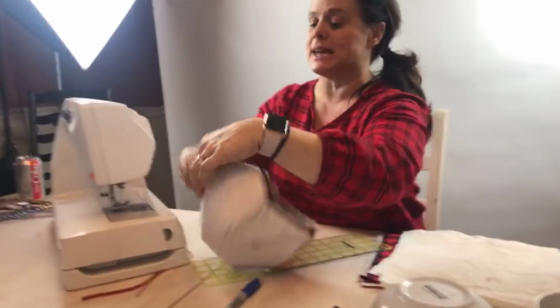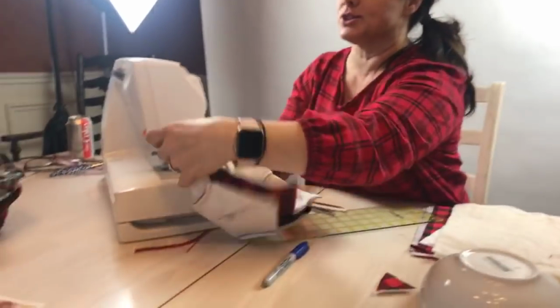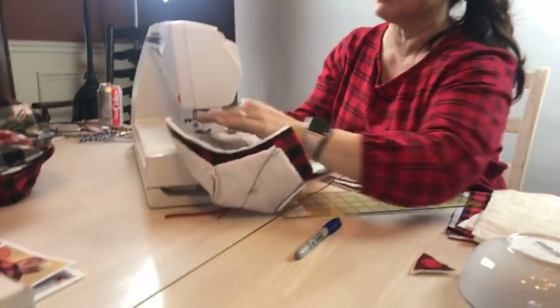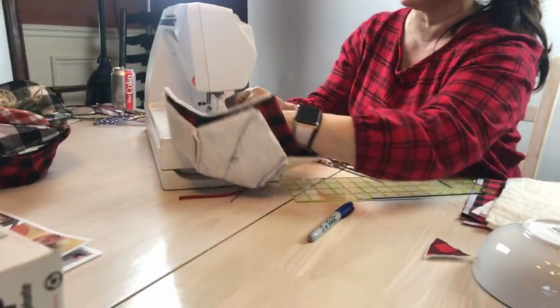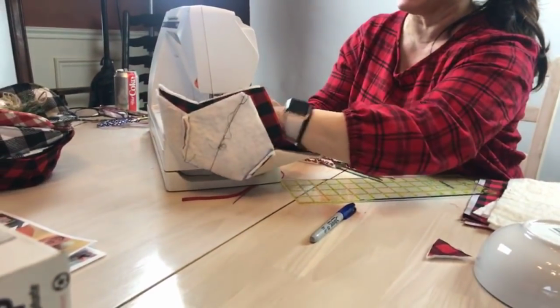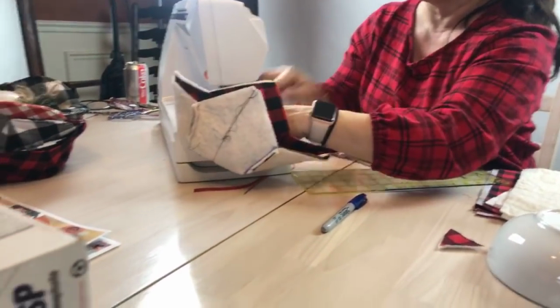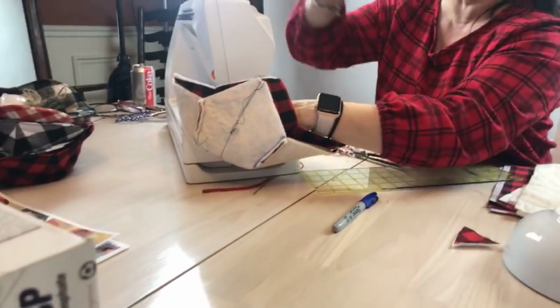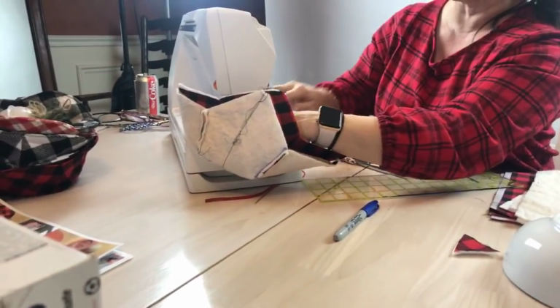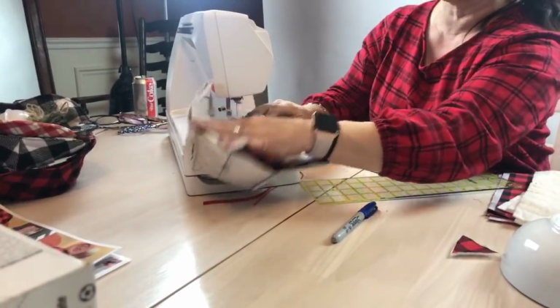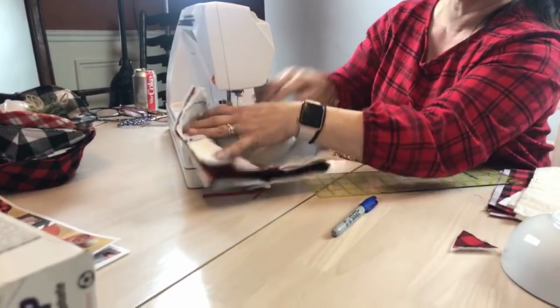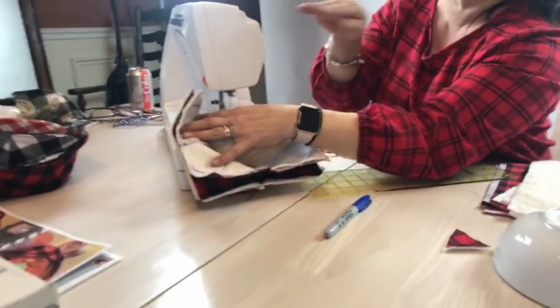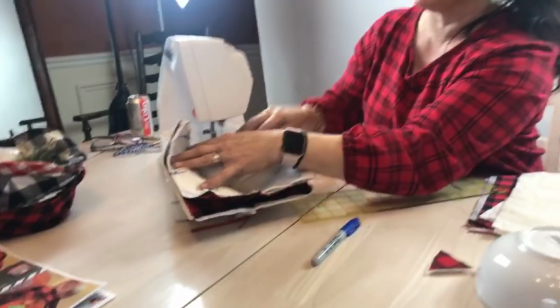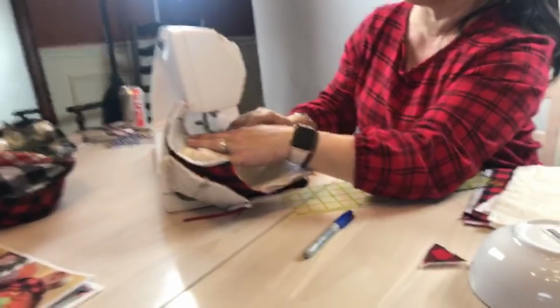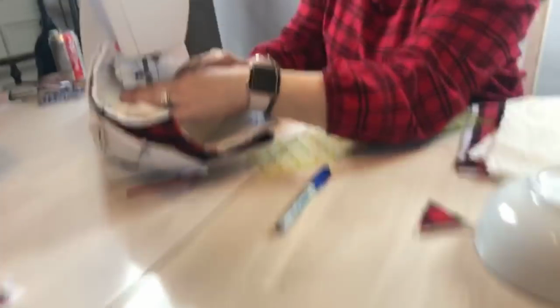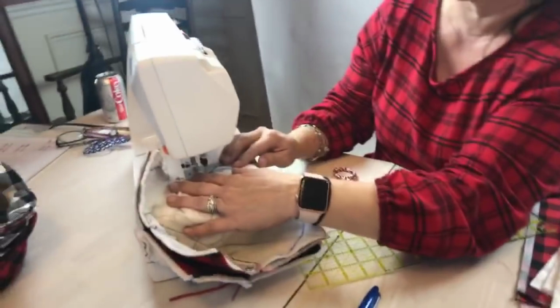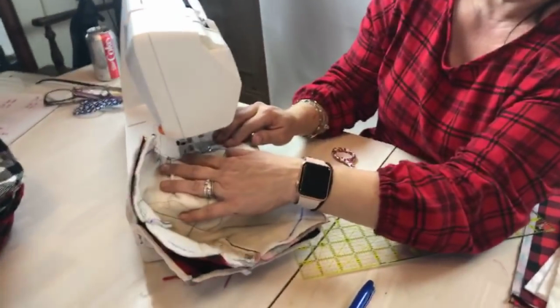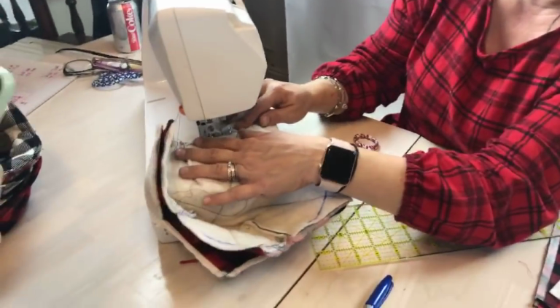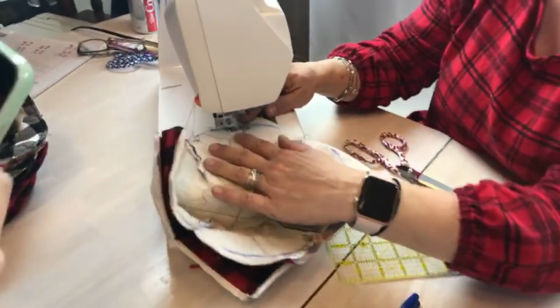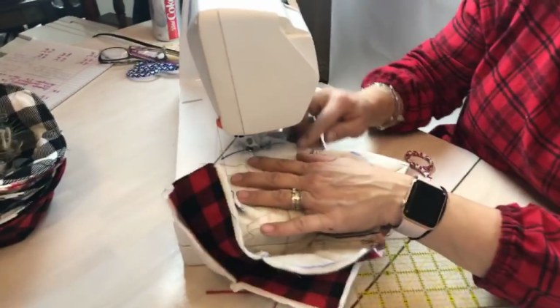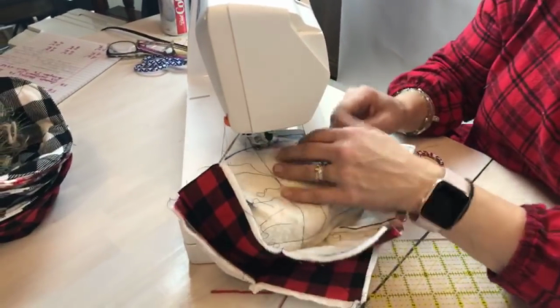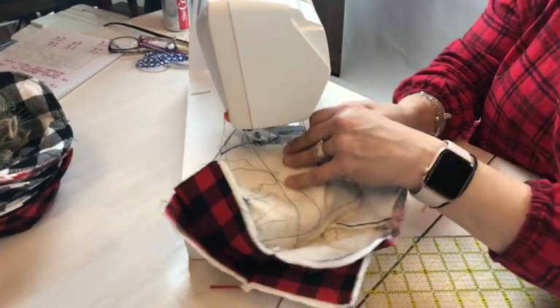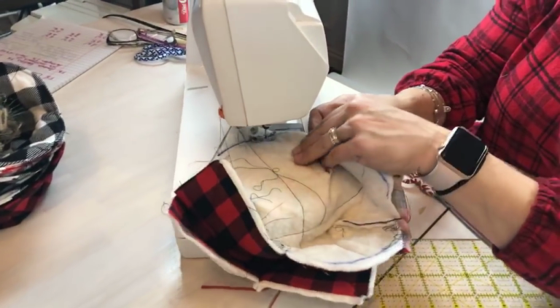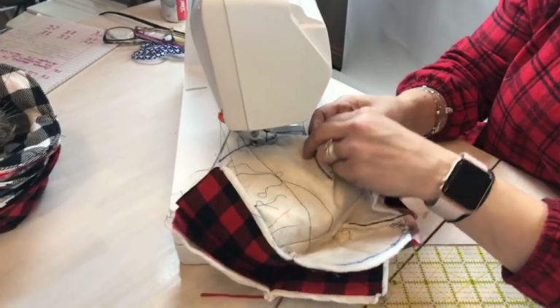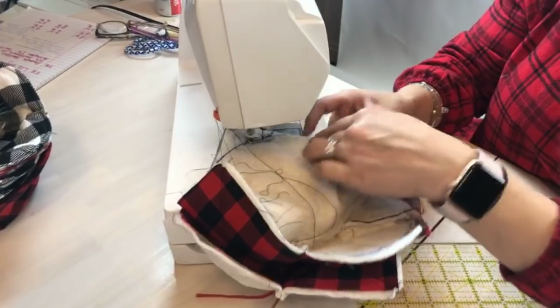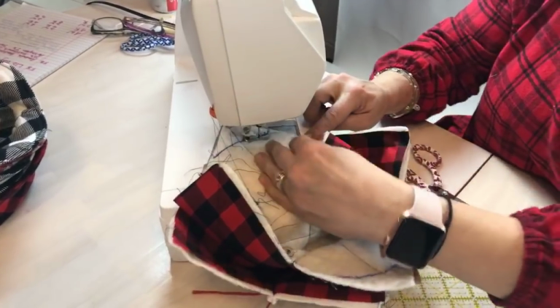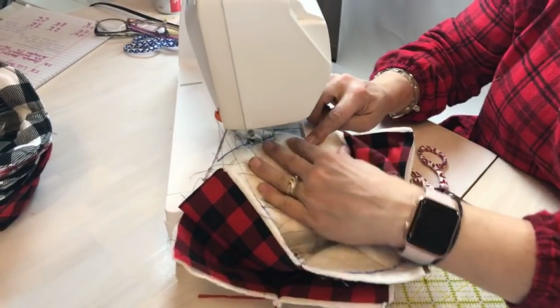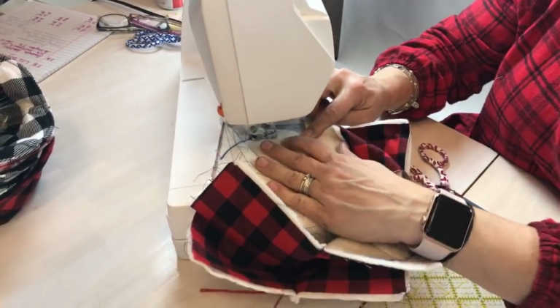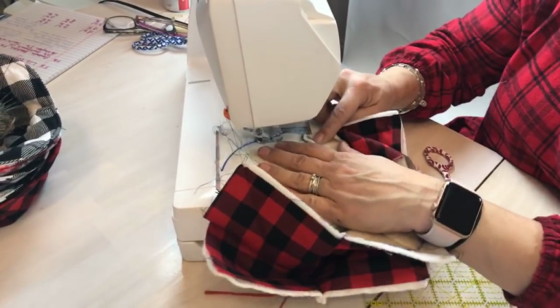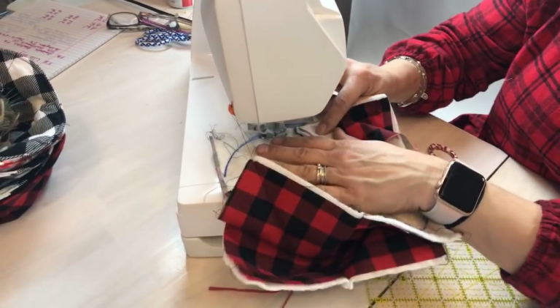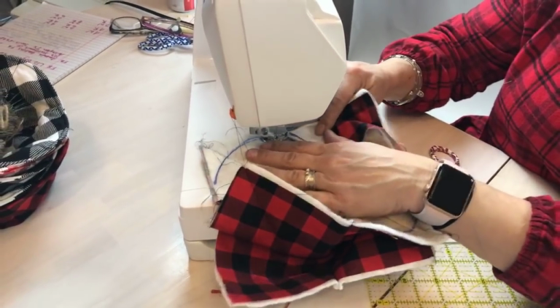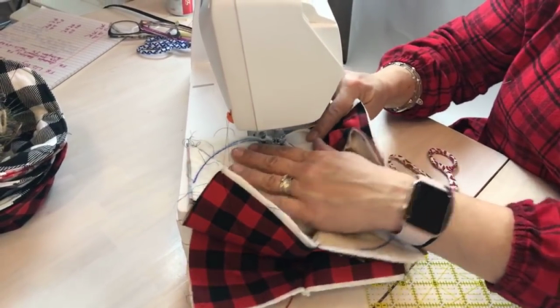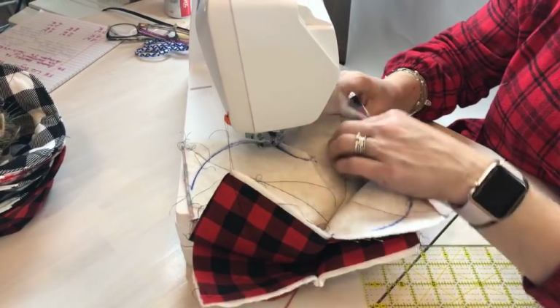So I am just going to go ahead and stitch right on top of my blue stitching line right here. I wish I had a little bit better light.